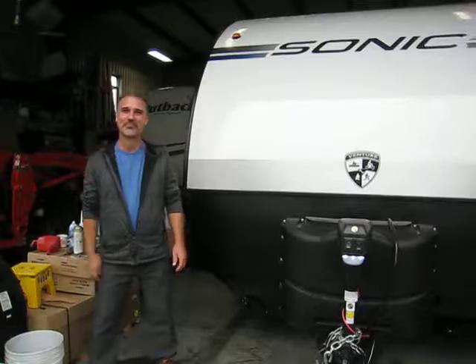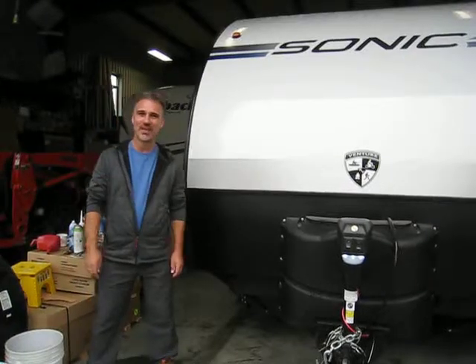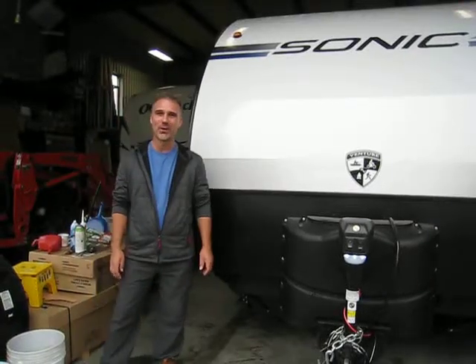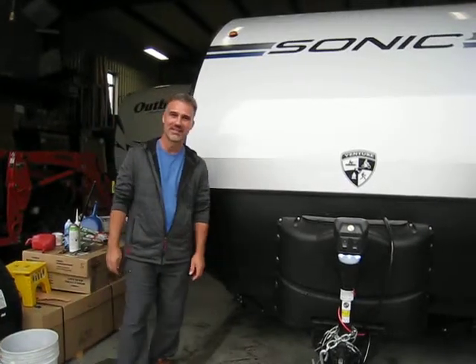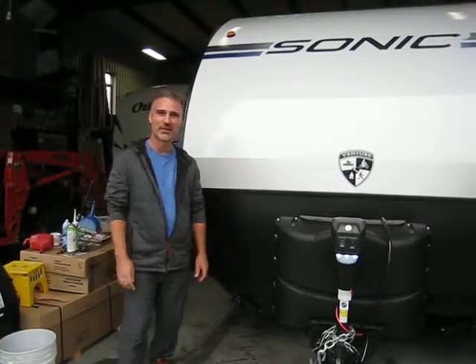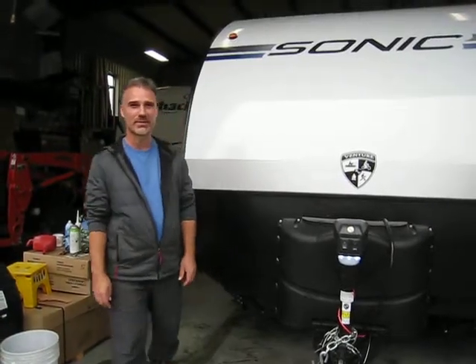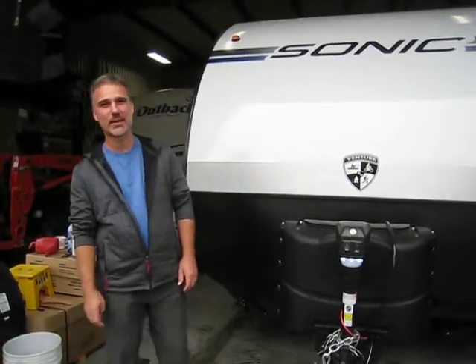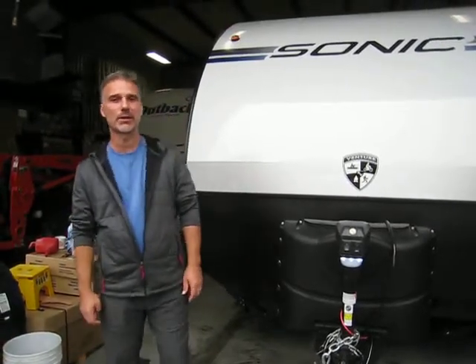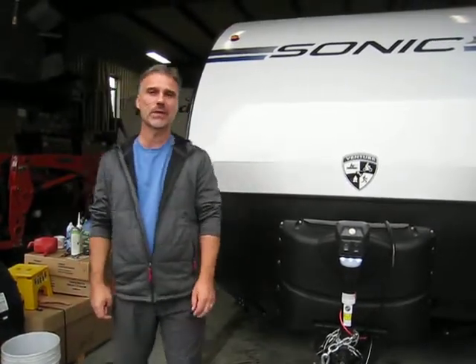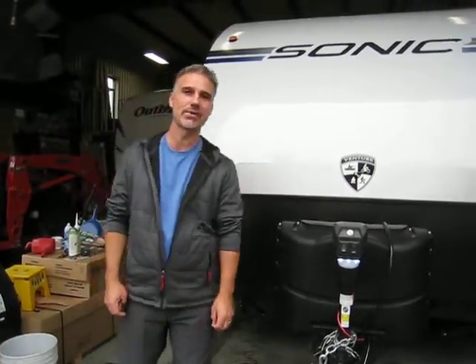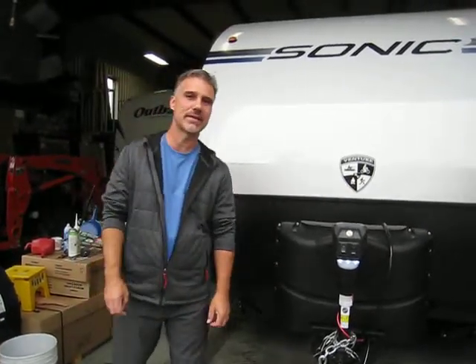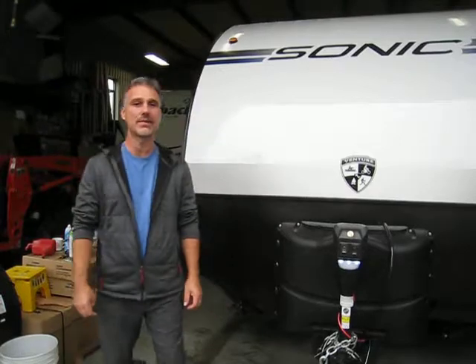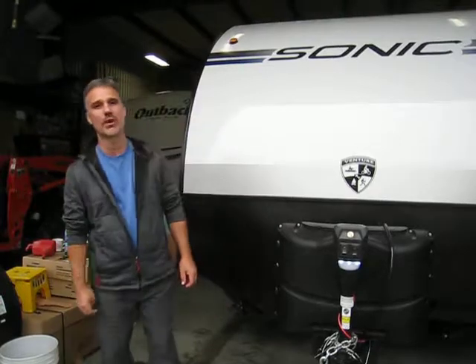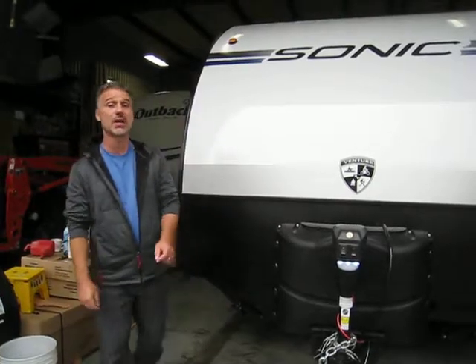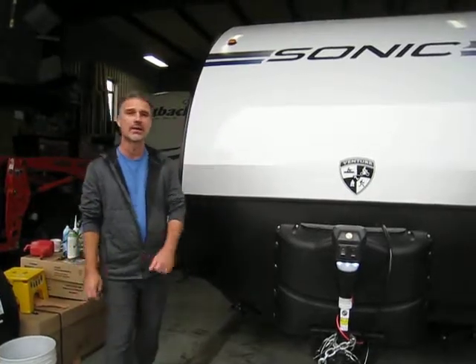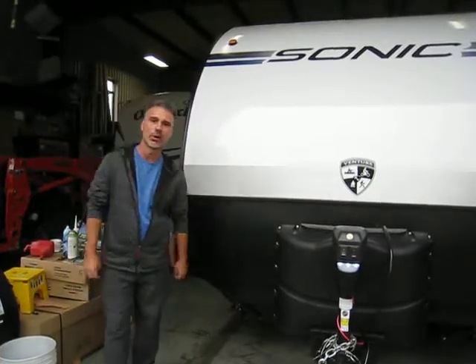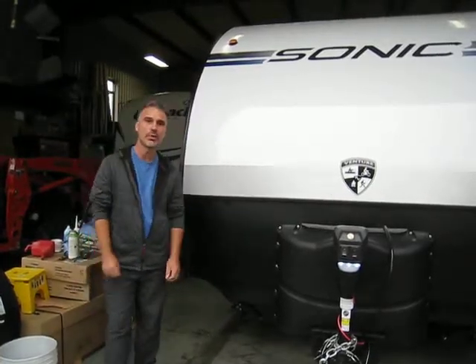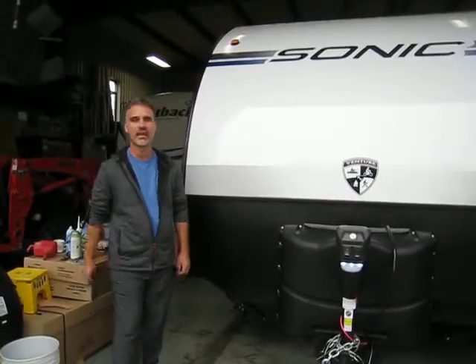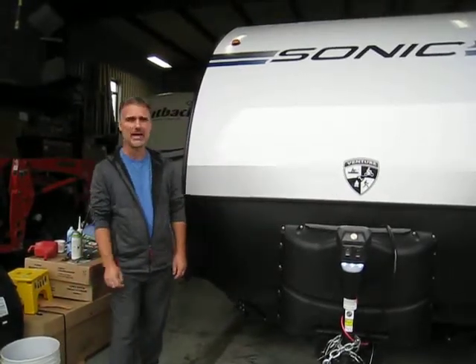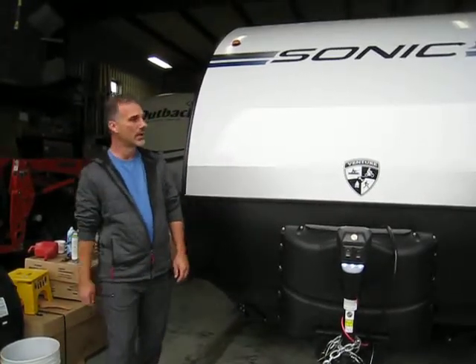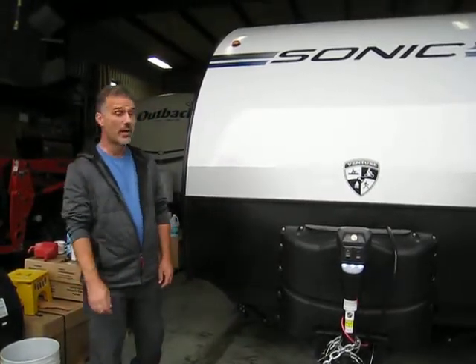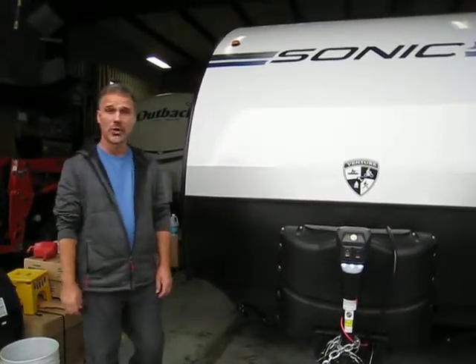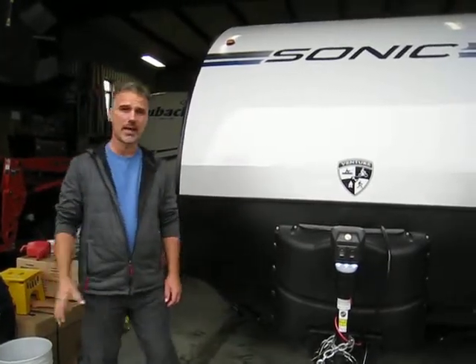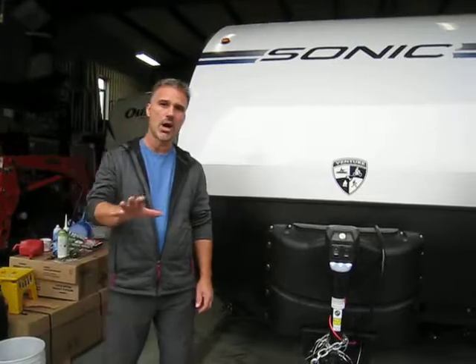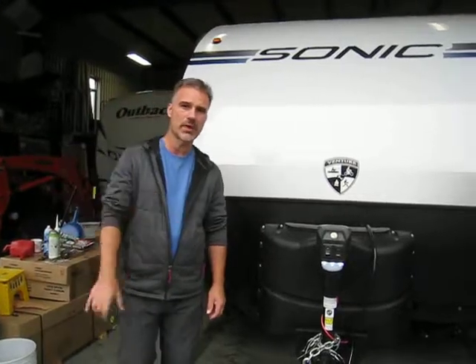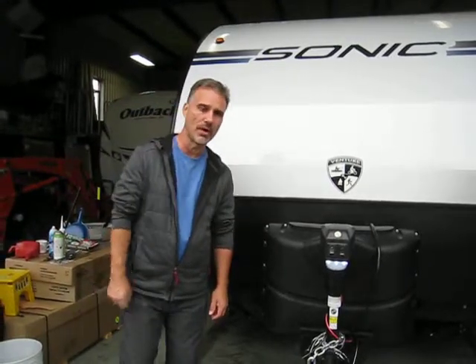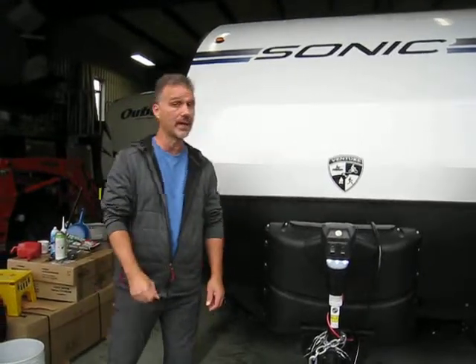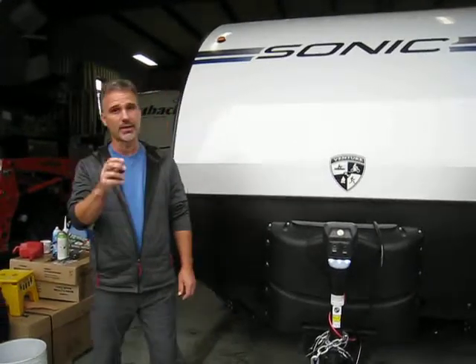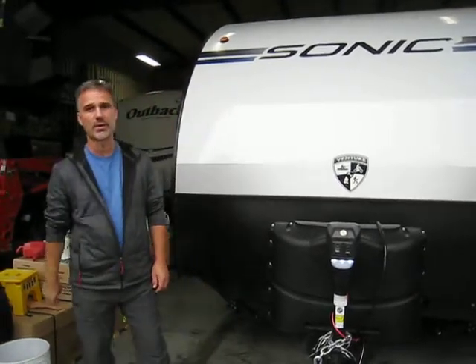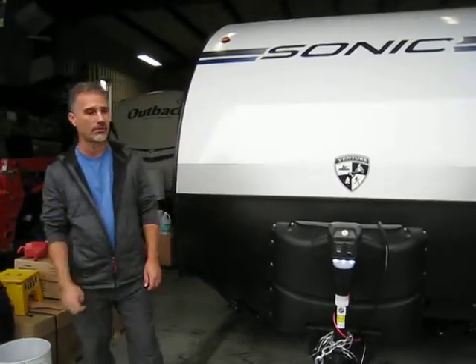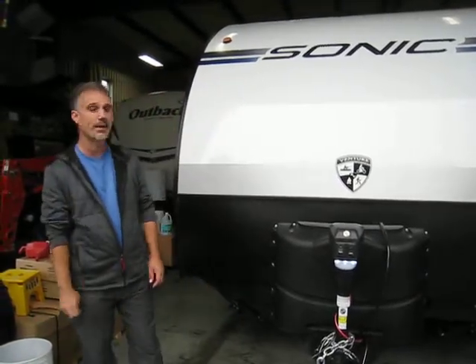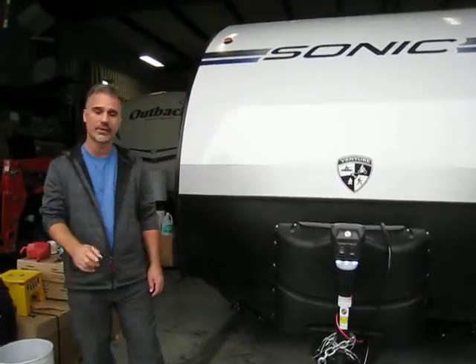Hi folks, Steve here at Ross Trailers. Today we're going to take a closer look at a 2019 Venture RV Sonic model 200 VML. Great little floor plan, an awesome seller for us and I think you'll understand why after you look at the video.